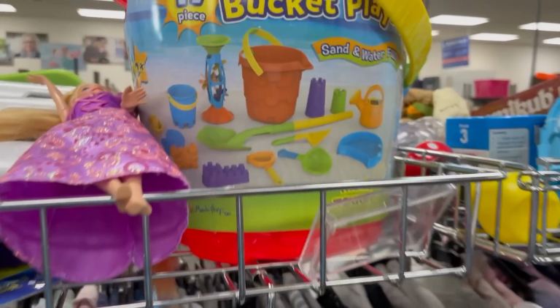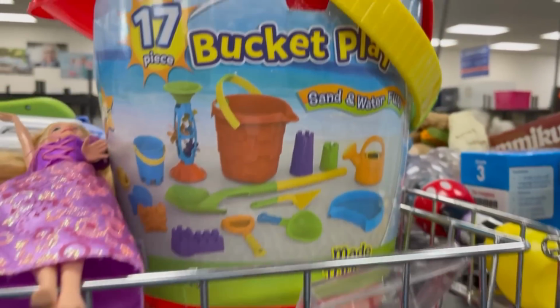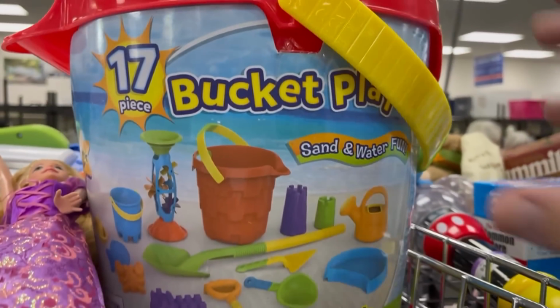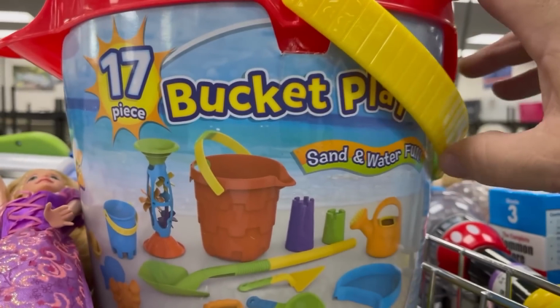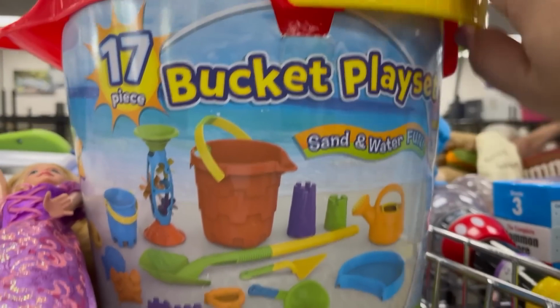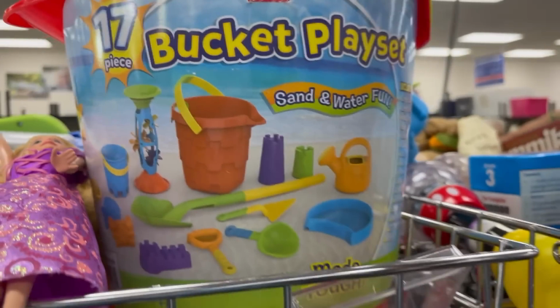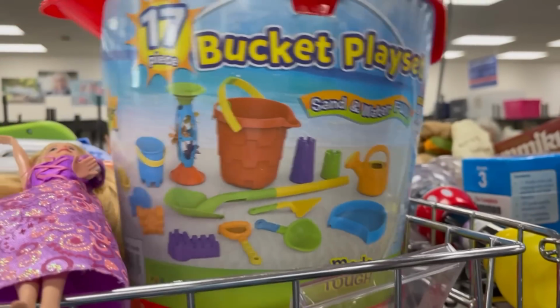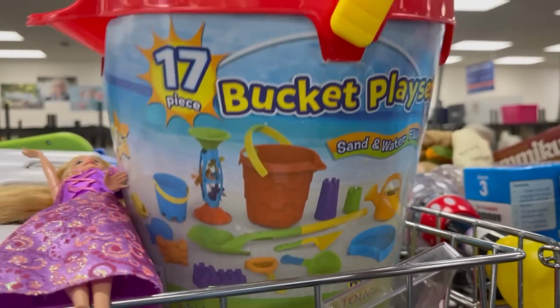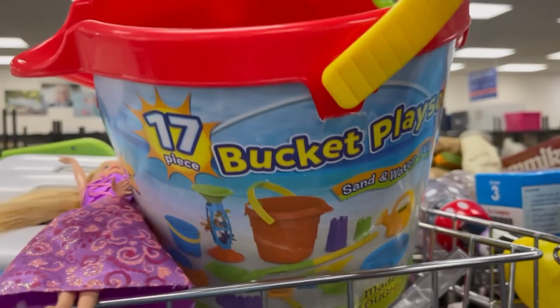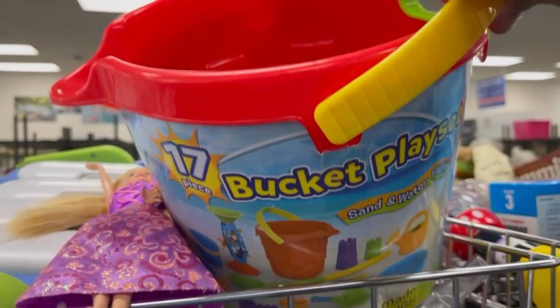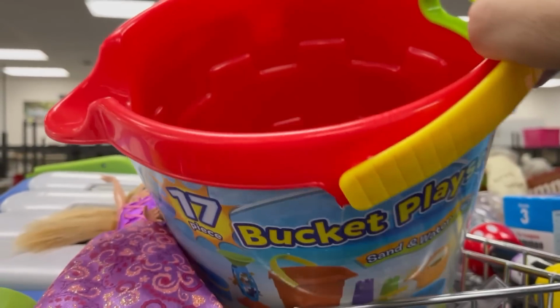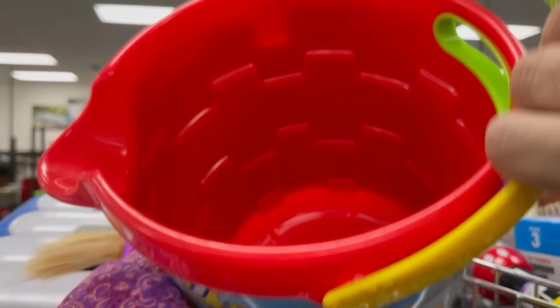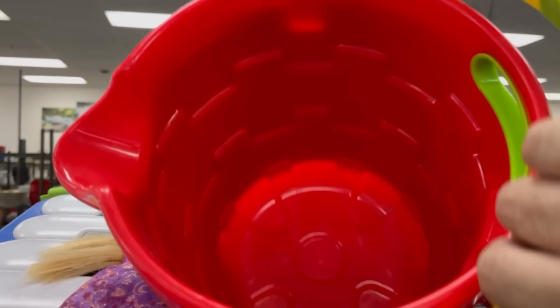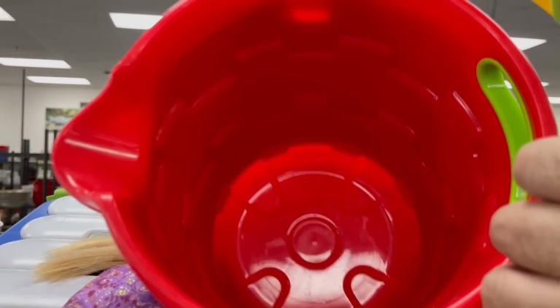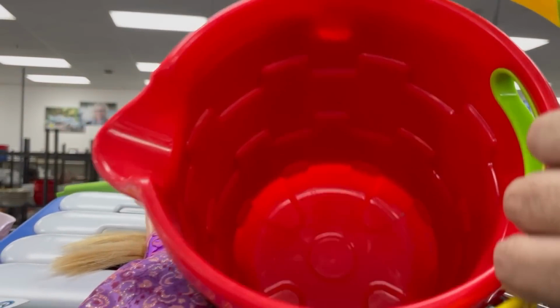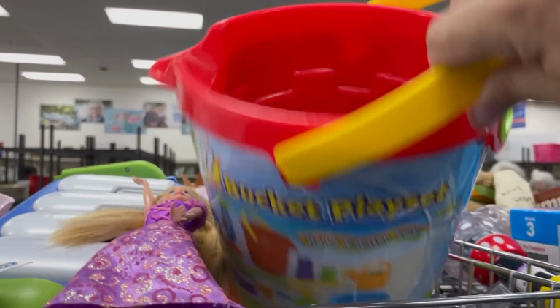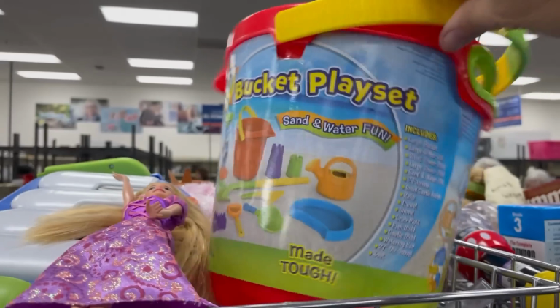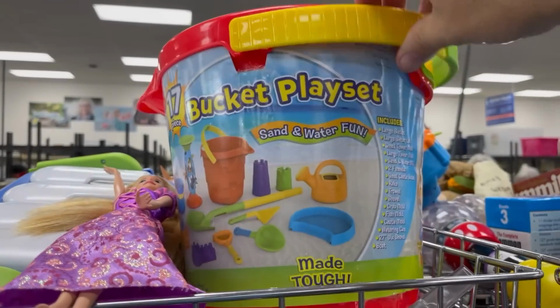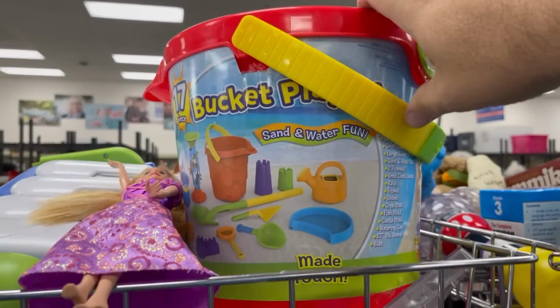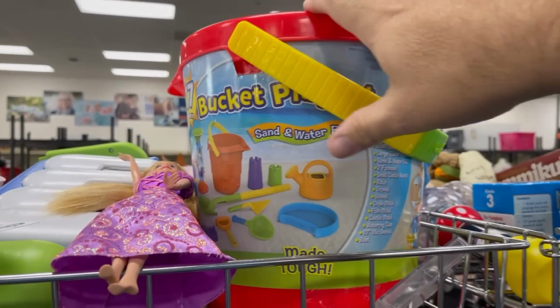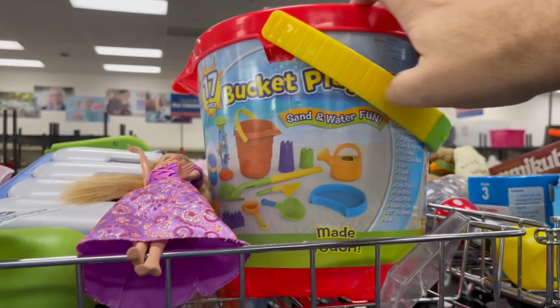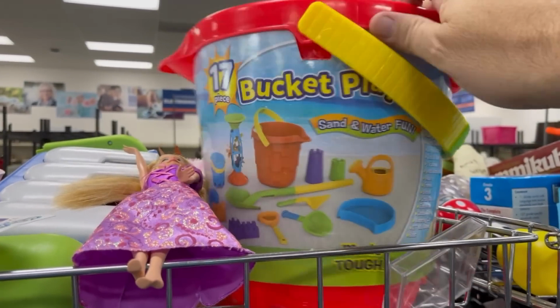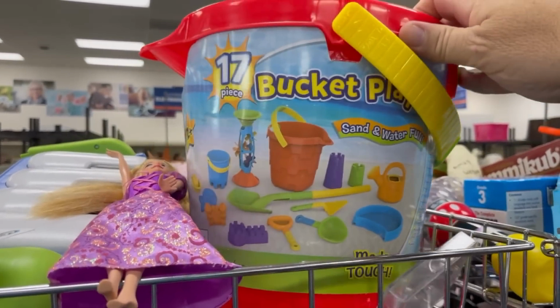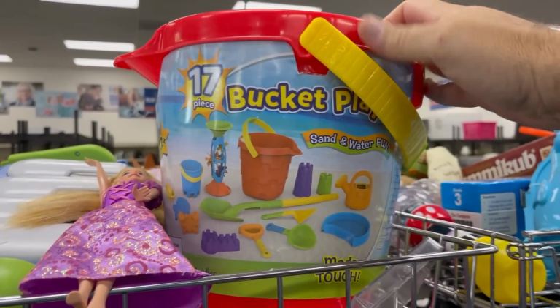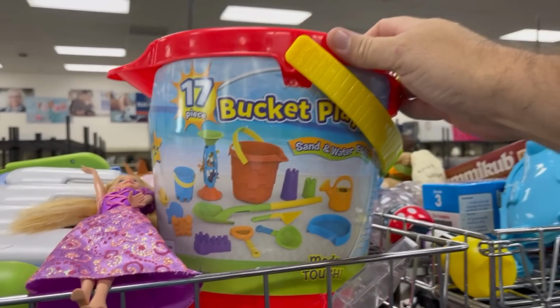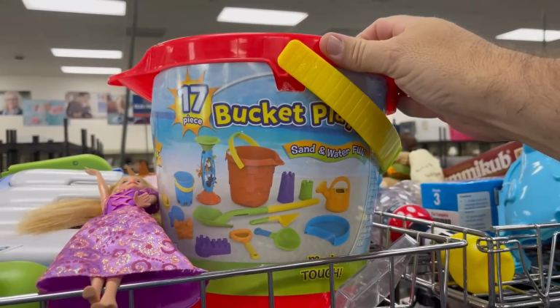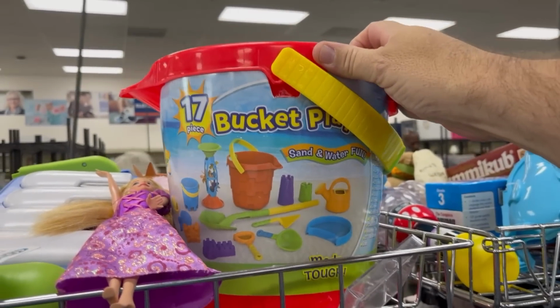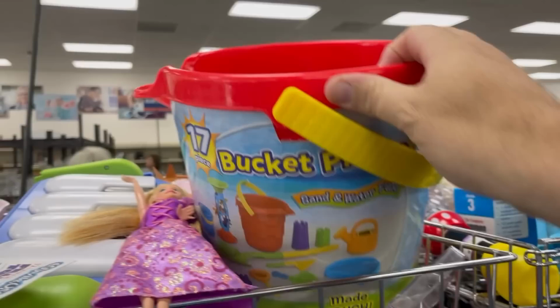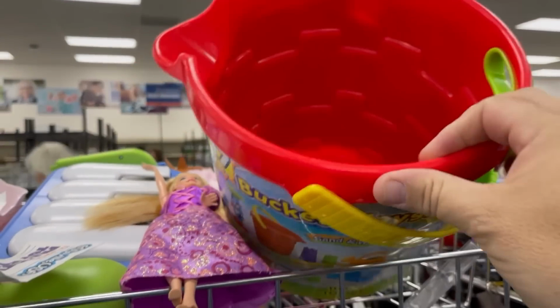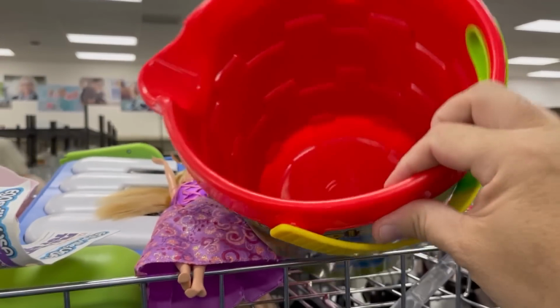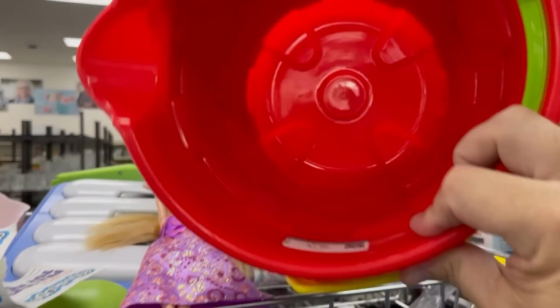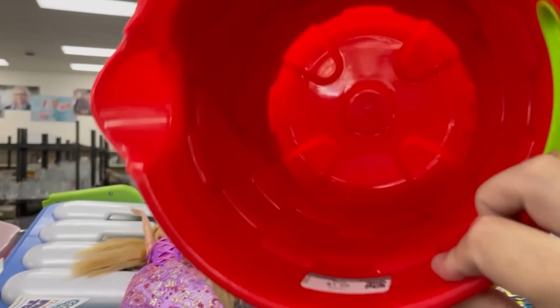I saw a 17-piece bucket, friends. I was so excited — I was like, is this the Colonel? I am so hungry. I've been trying to eat better and exercise more, and you know what that does? That just makes one hungry Mikey. Give me the chicken.